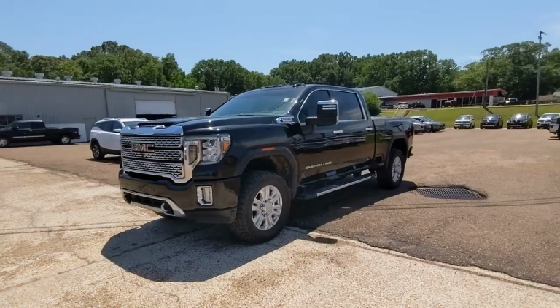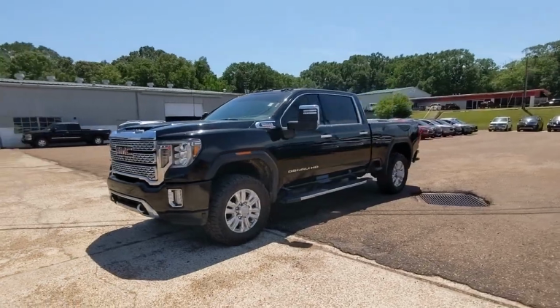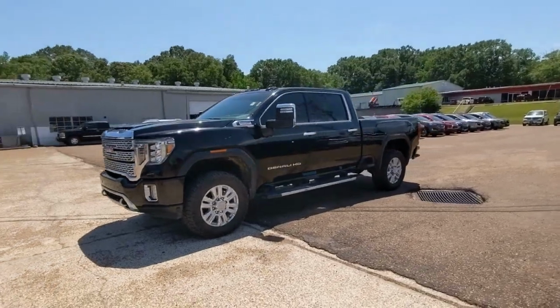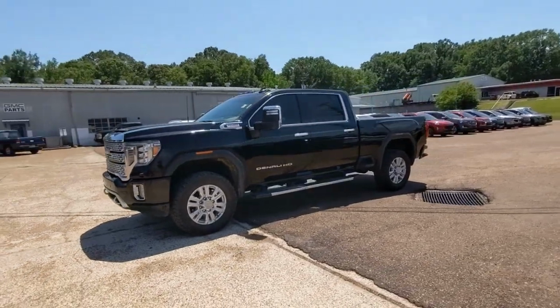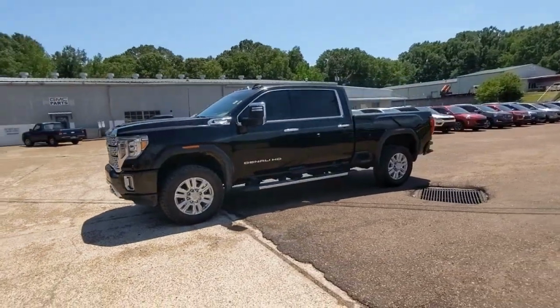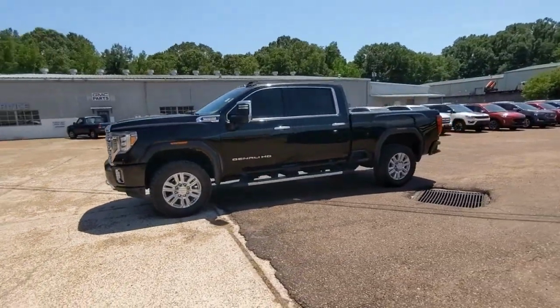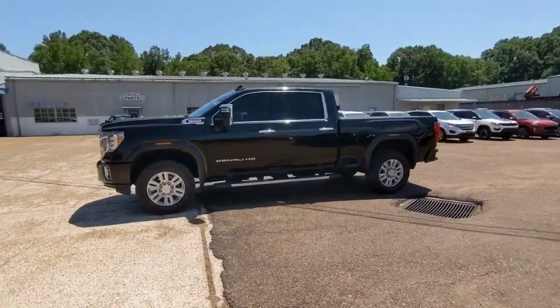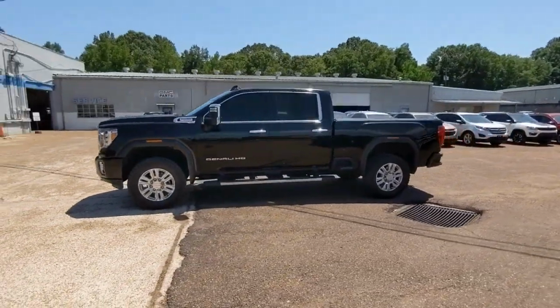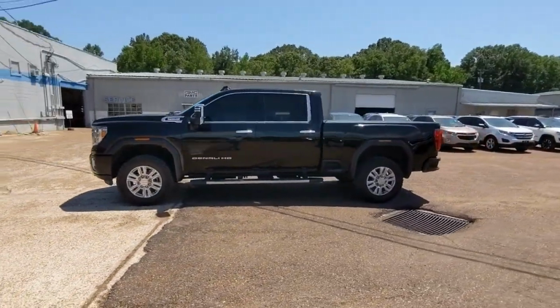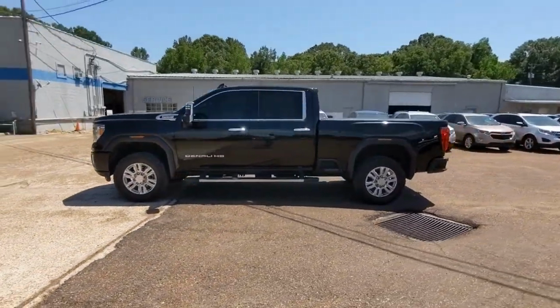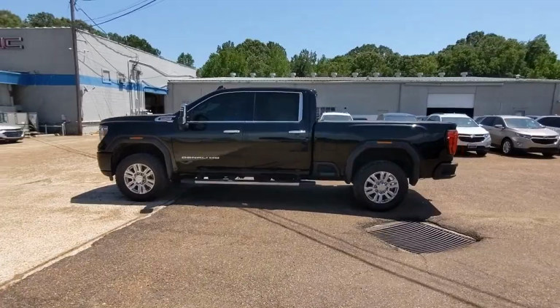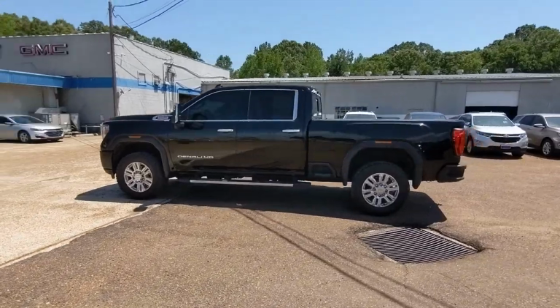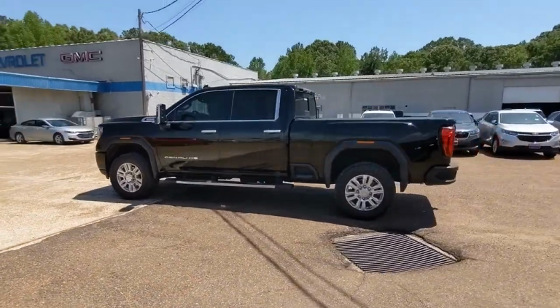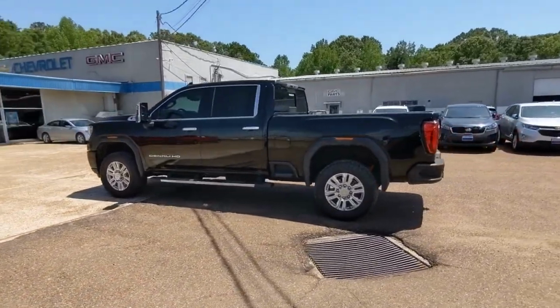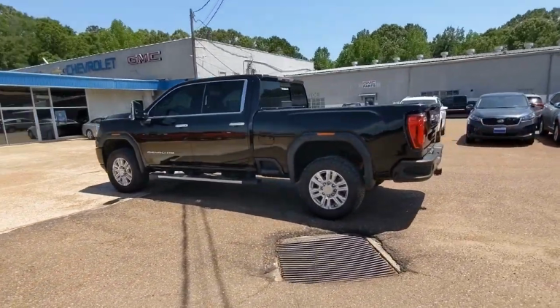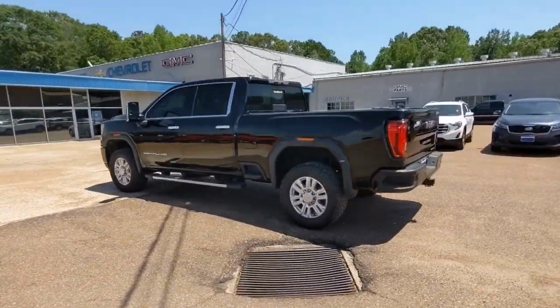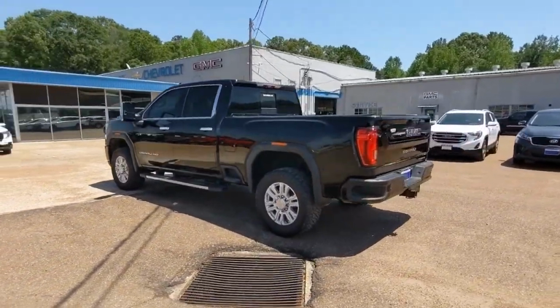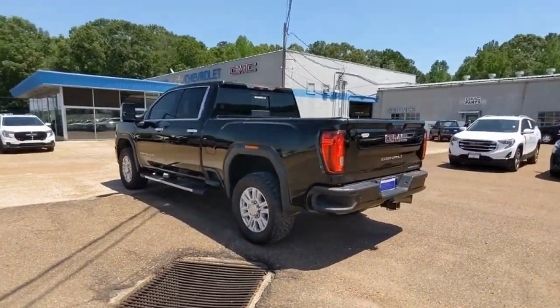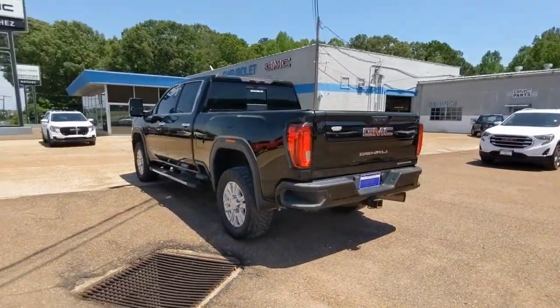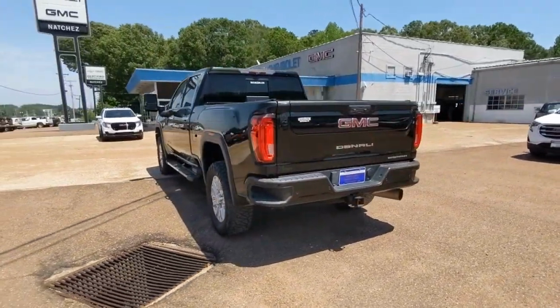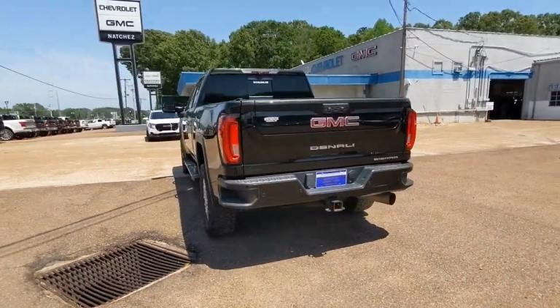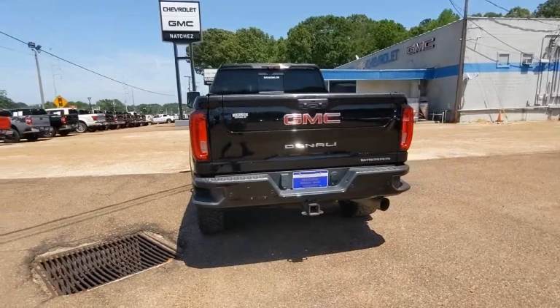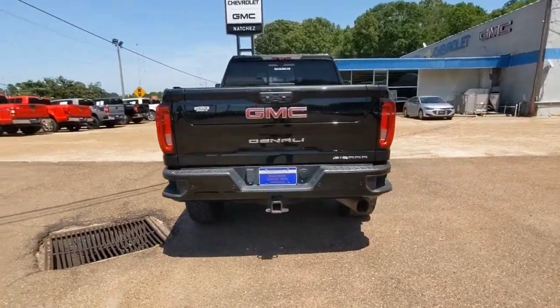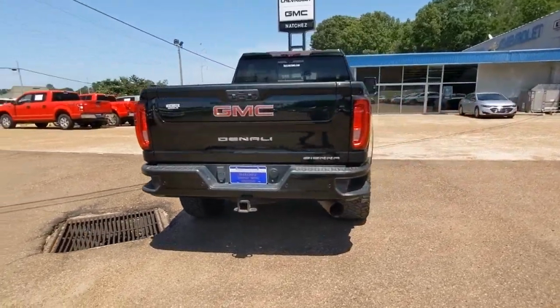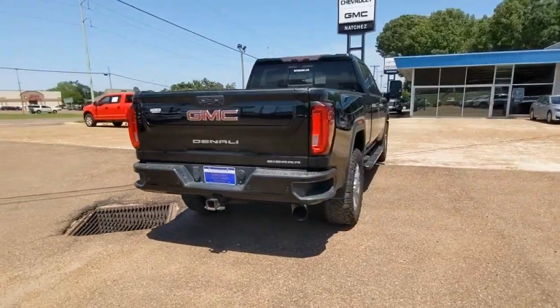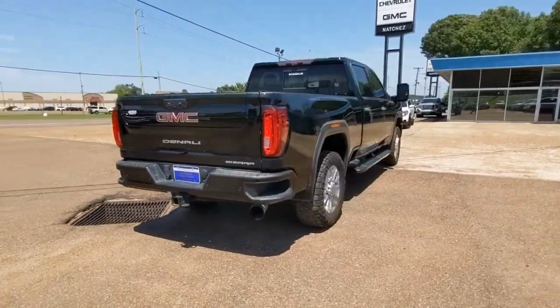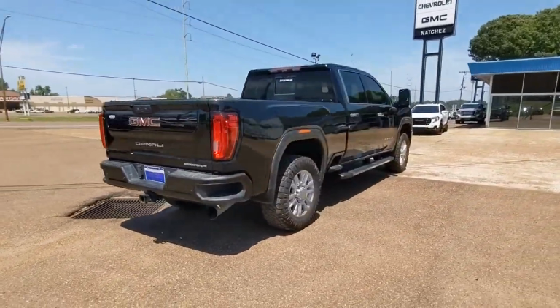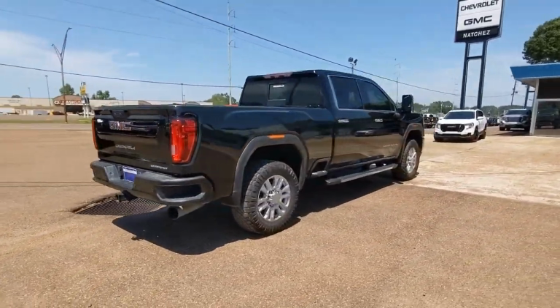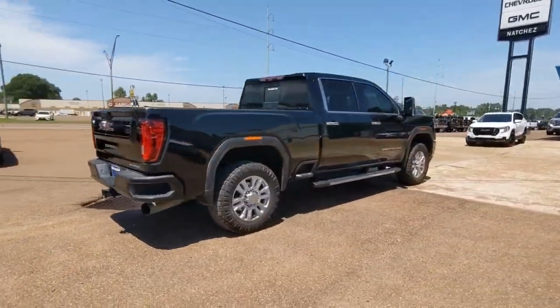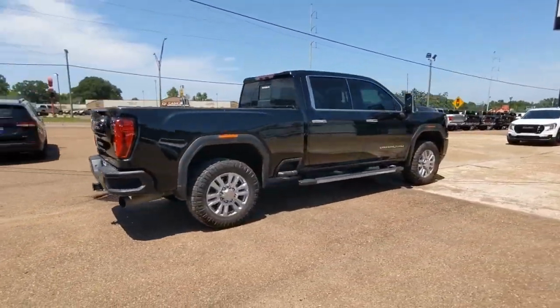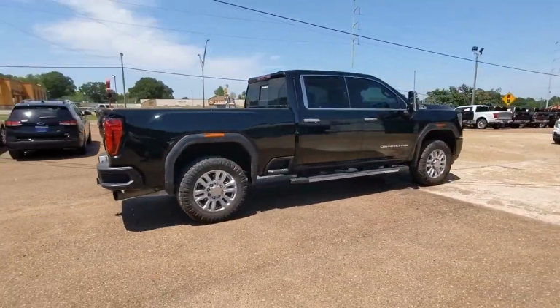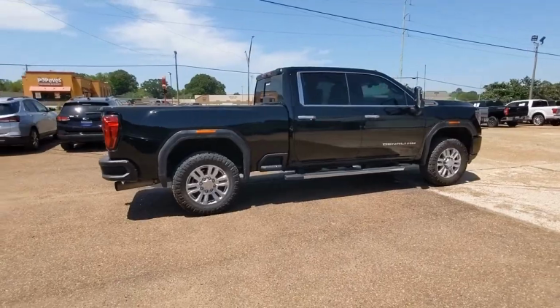Introducing the 2020 GMC Sierra. With less than 50,000 miles on the odometer, this vehicle stands out from the rest. This strikingly handsome Sierra delivers full-size pickup strength and plenty of modern comfort and convenience.